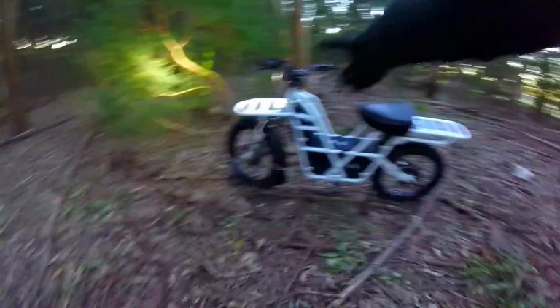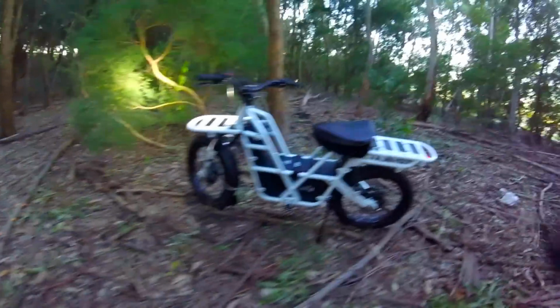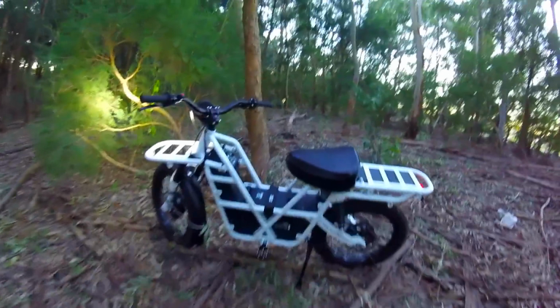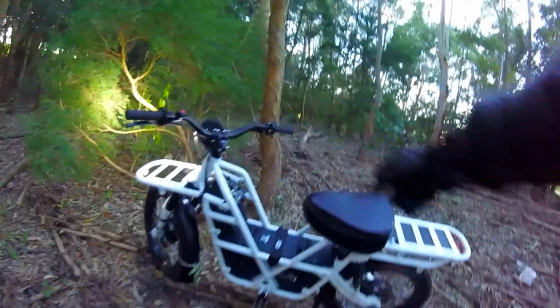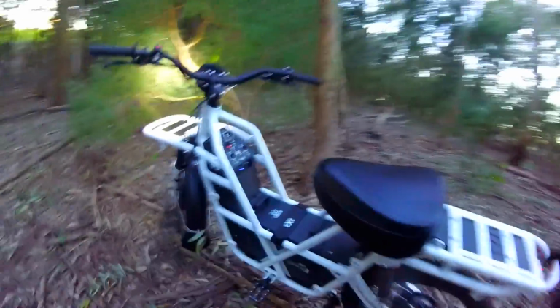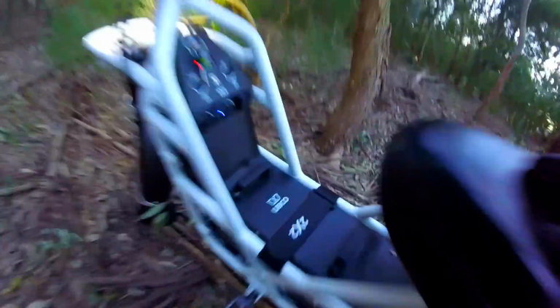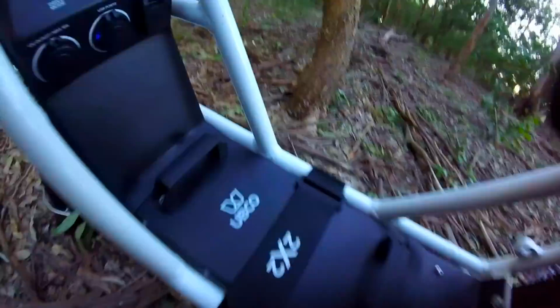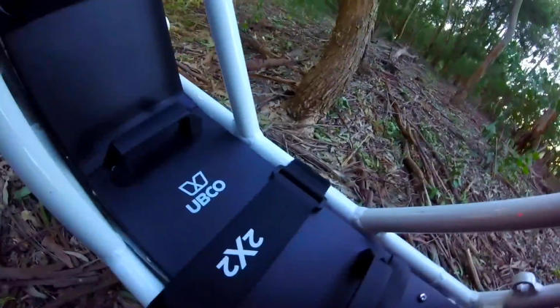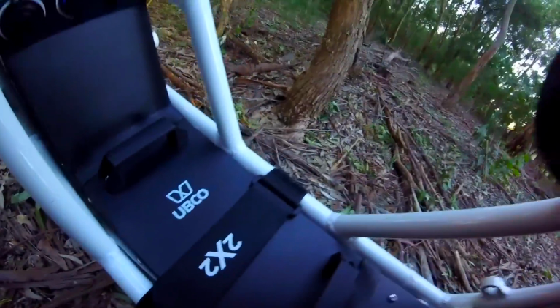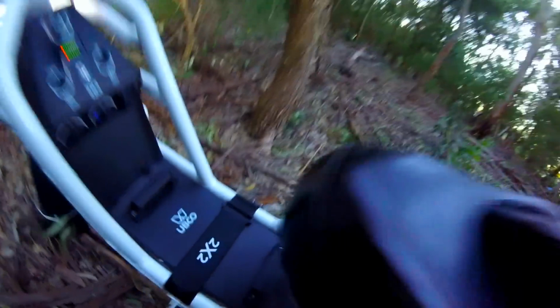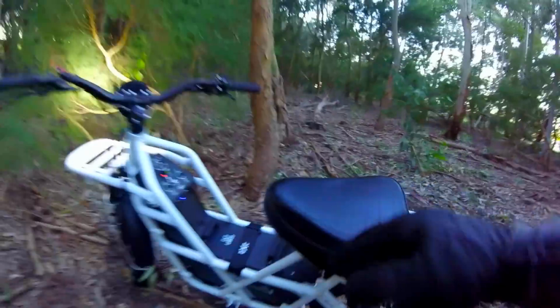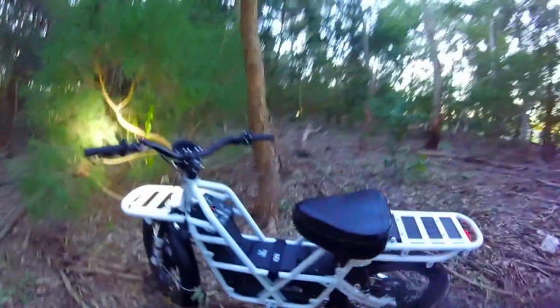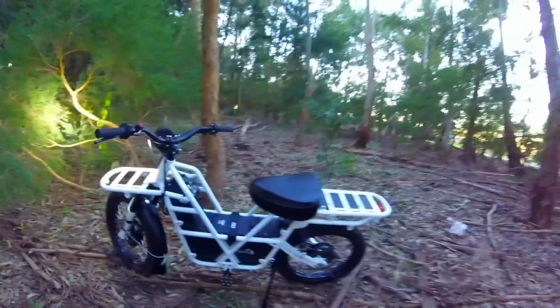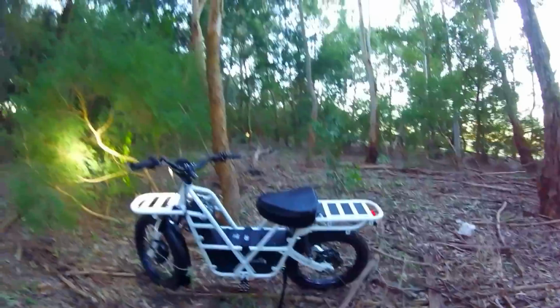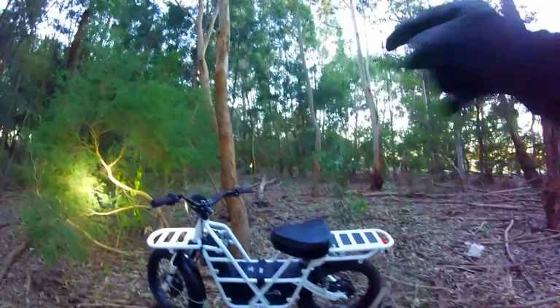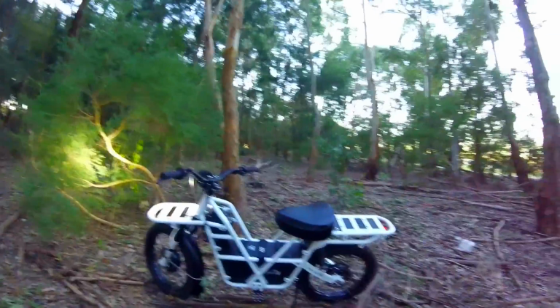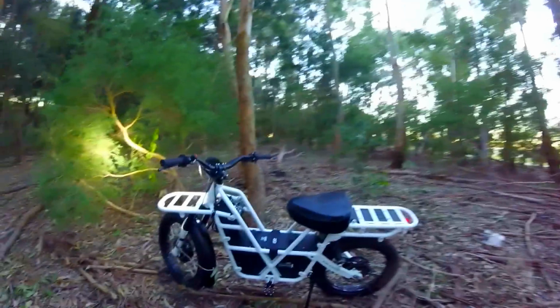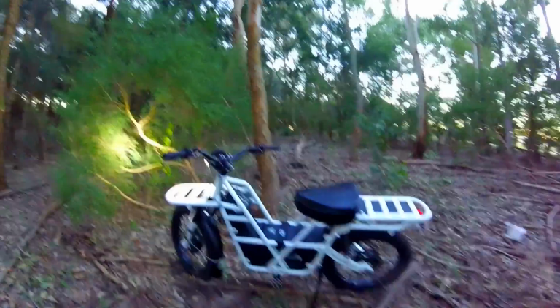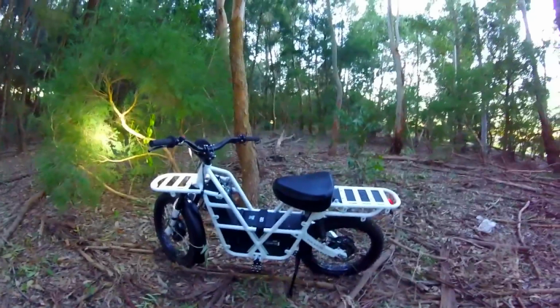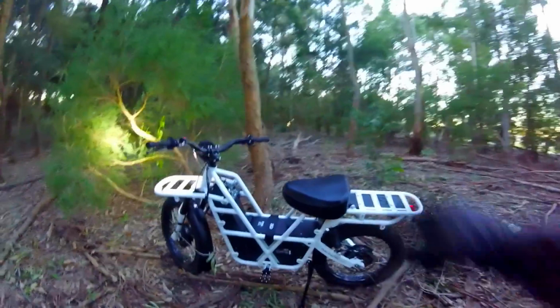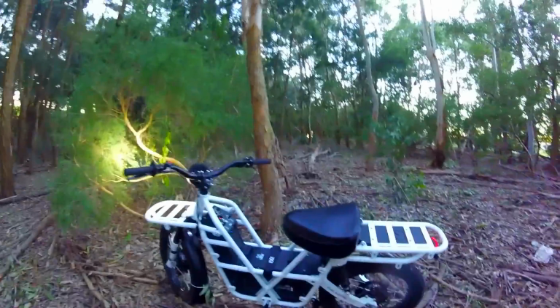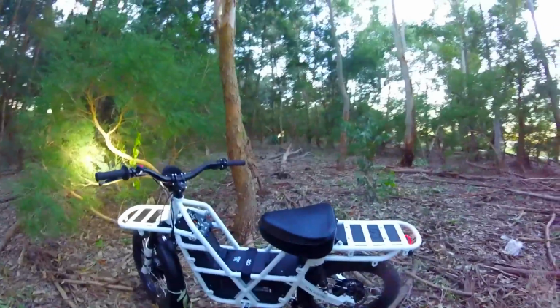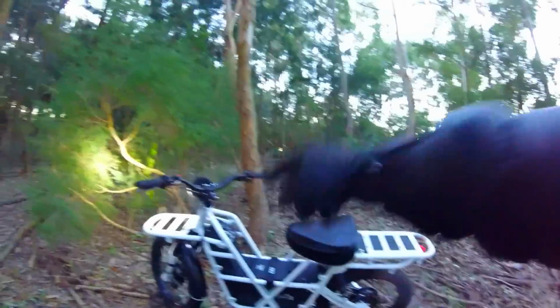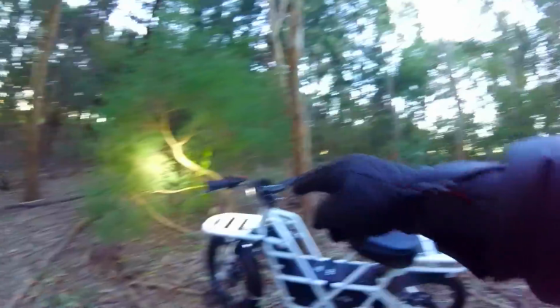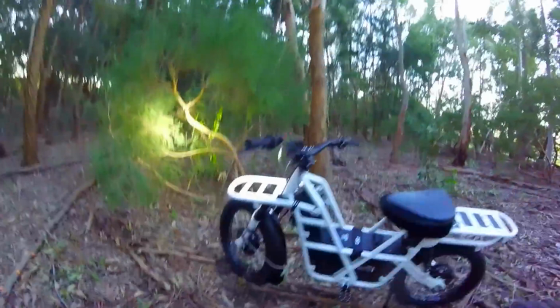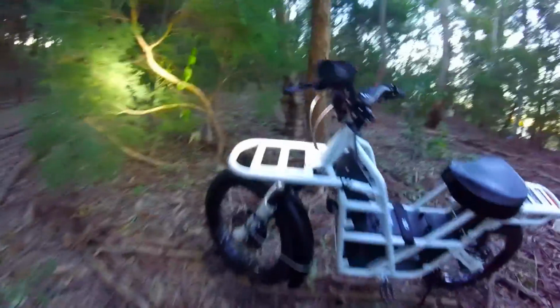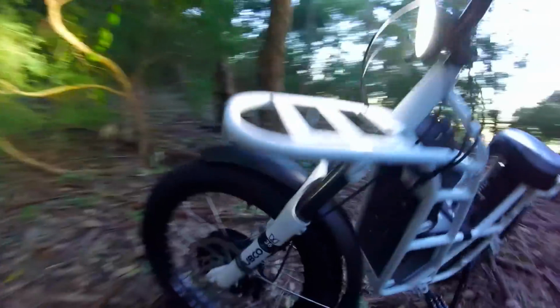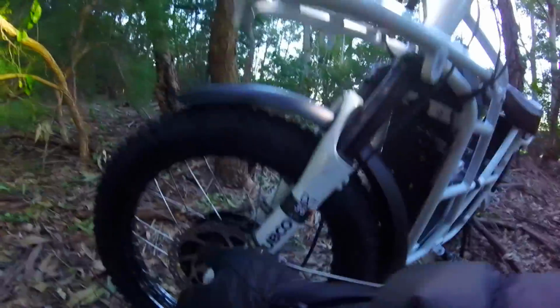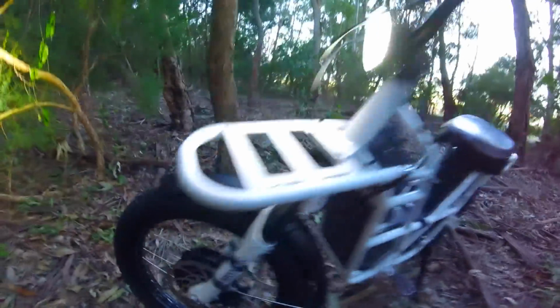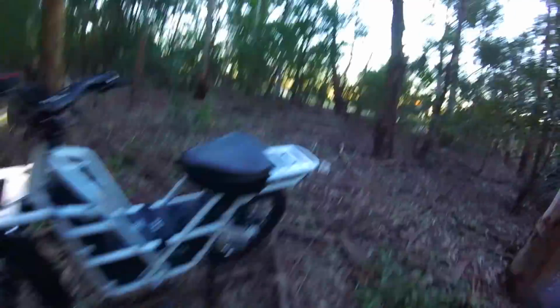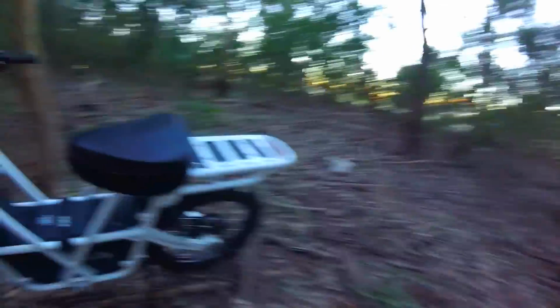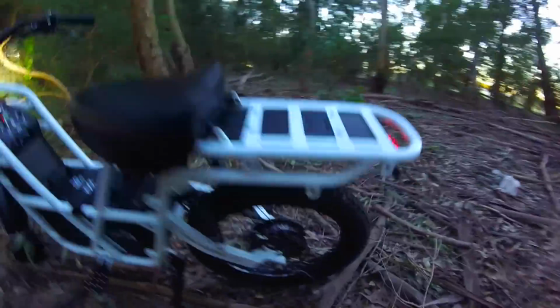Yeah! Check out this beautiful thing, man! This is an Upco two-wheel drive, man. This is a replacement for a dangerous quad bike for farmers. So this is actually a two-wheel drive, man. Check this thing — hub motor here, hub motor there.